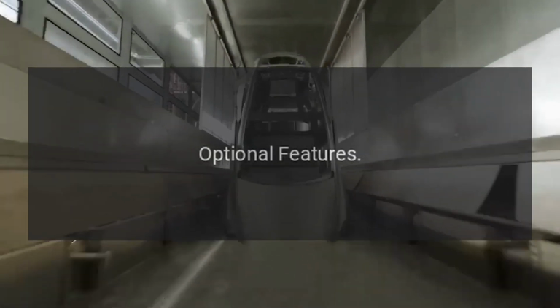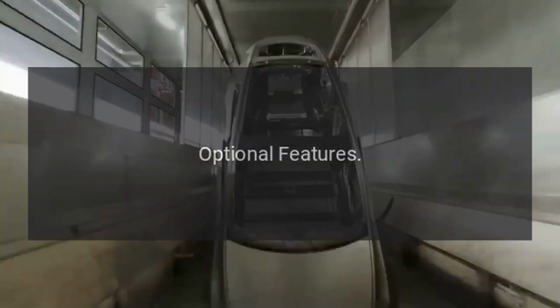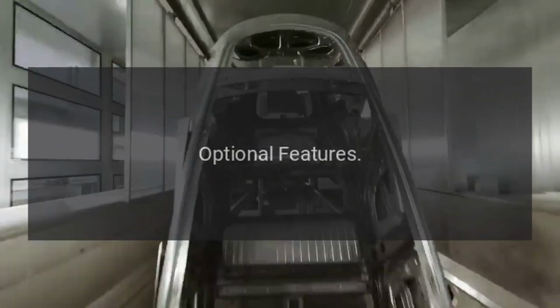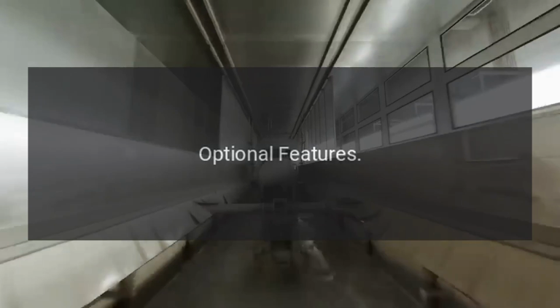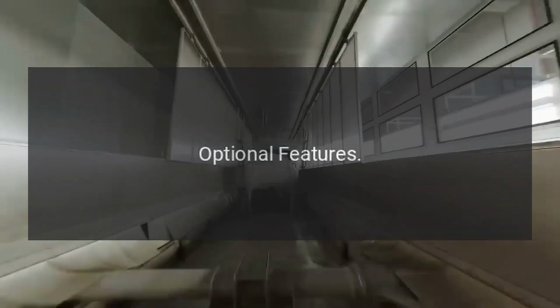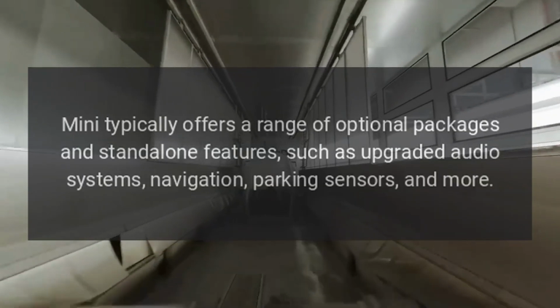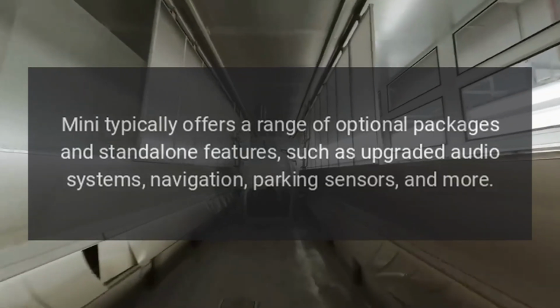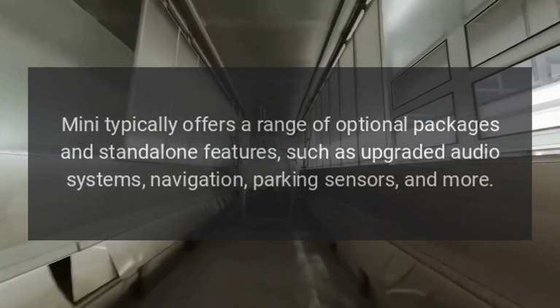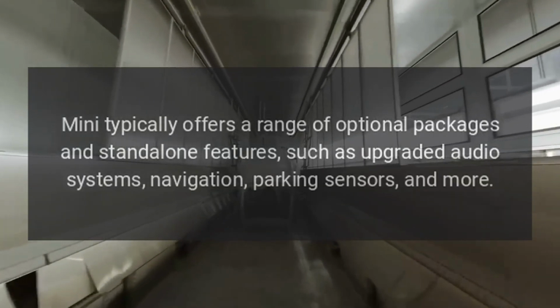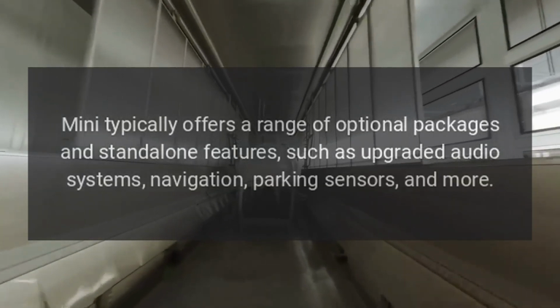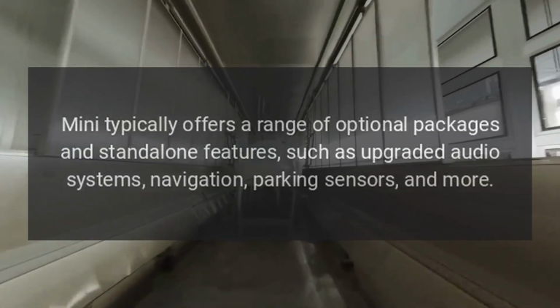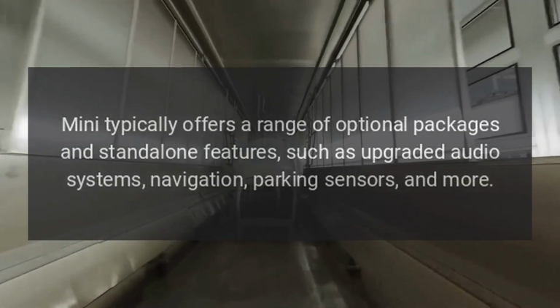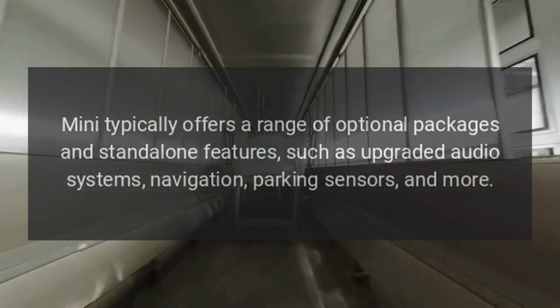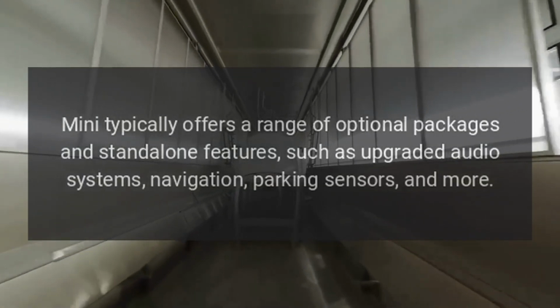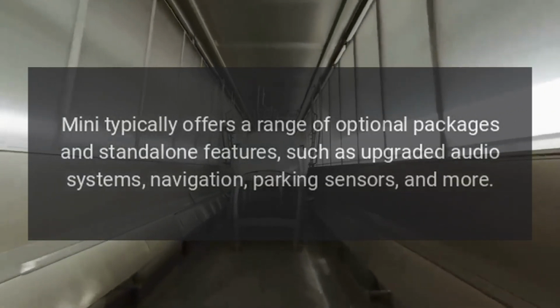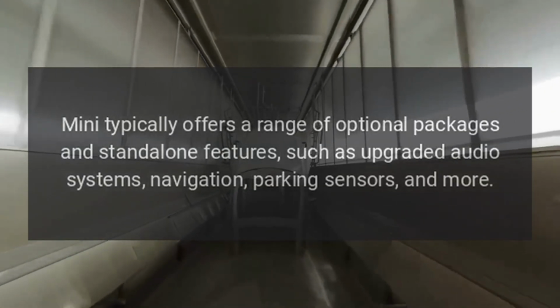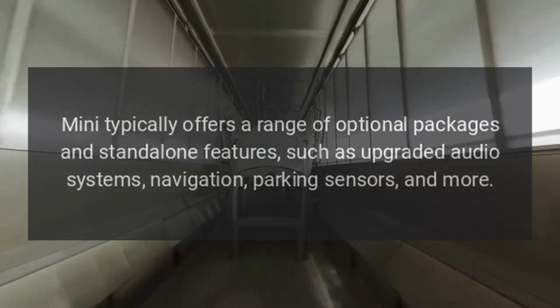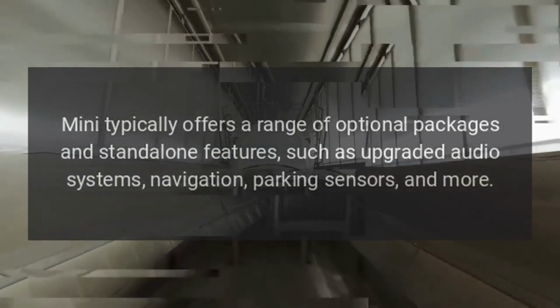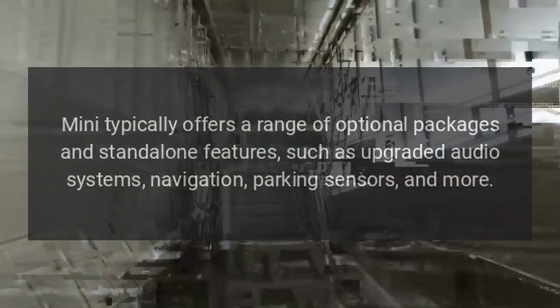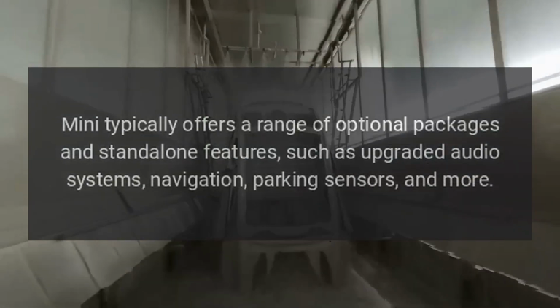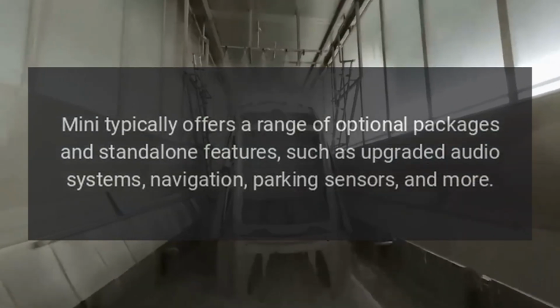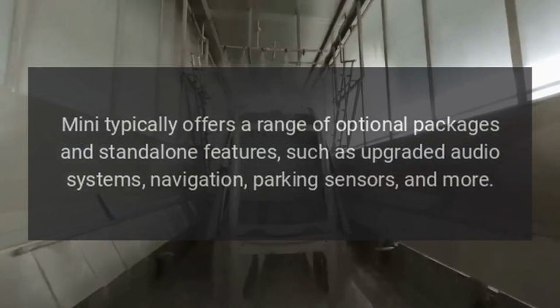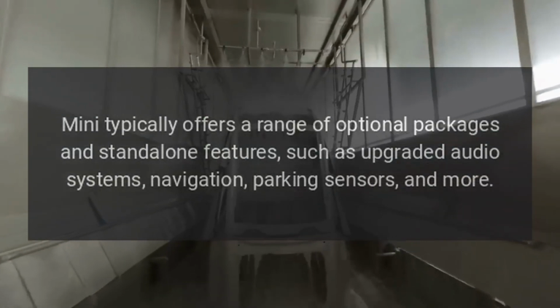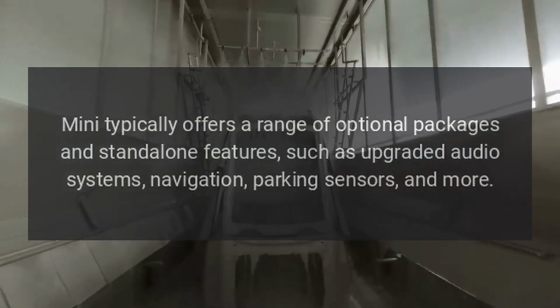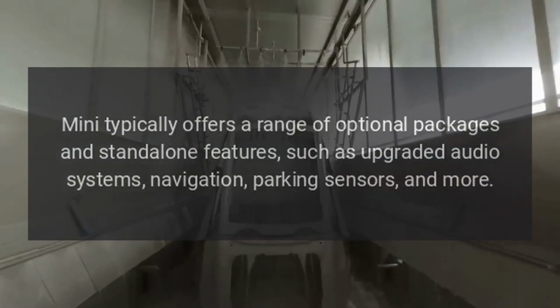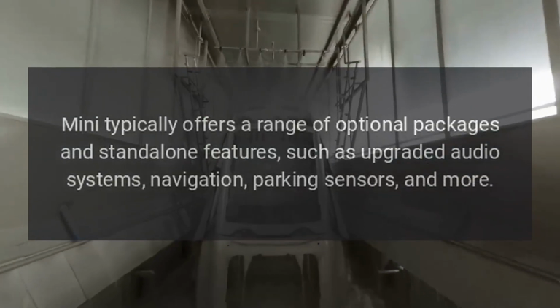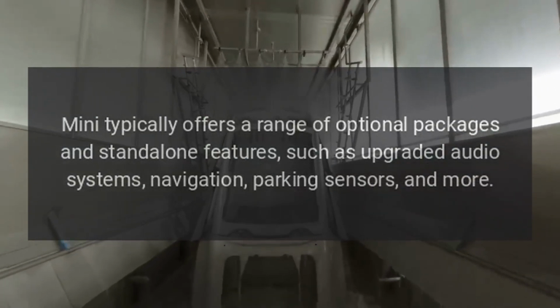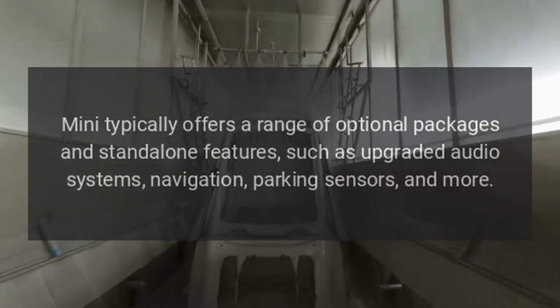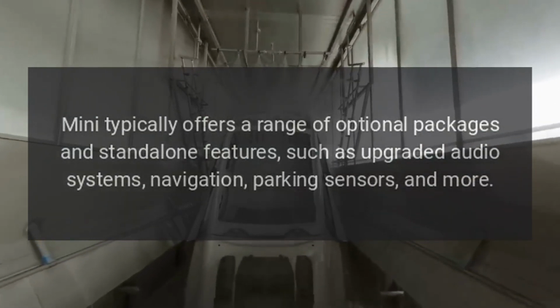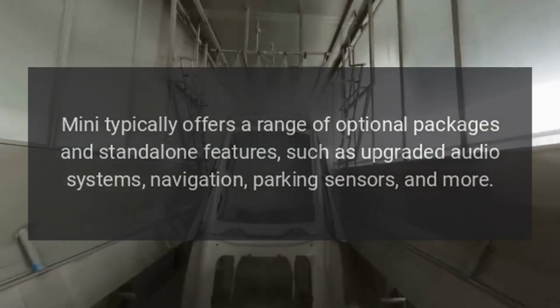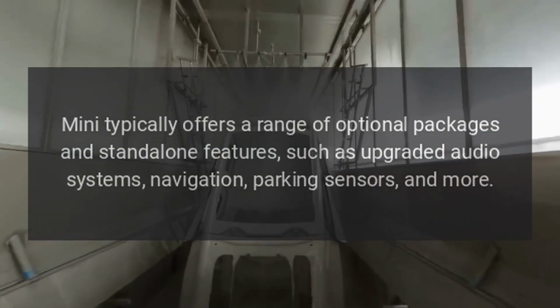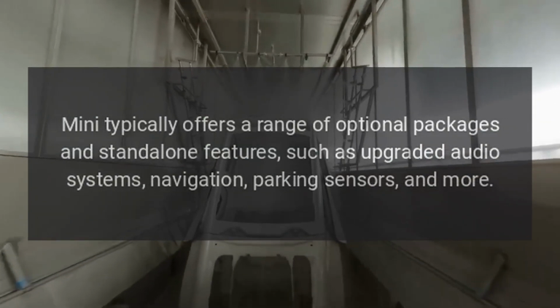Optional features: Mini typically offers a range of optional packages and standalone features, such as upgraded audio systems, navigation, parking sensors, and more.